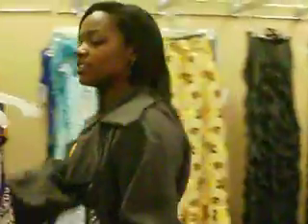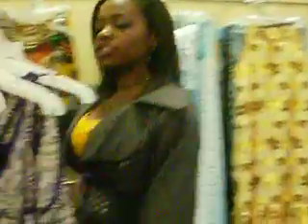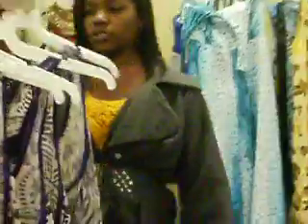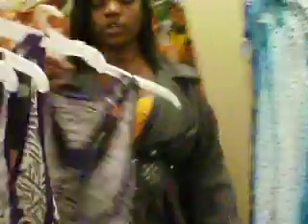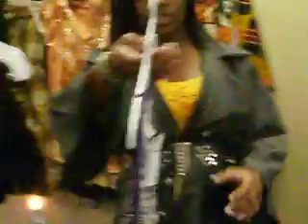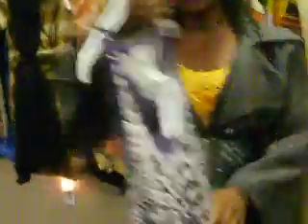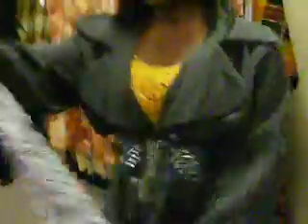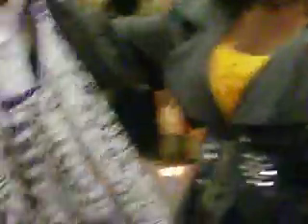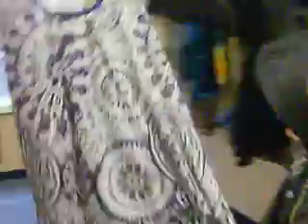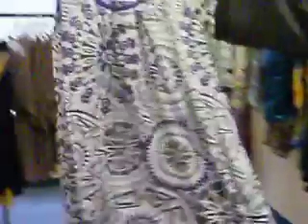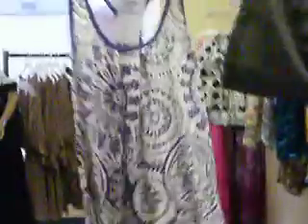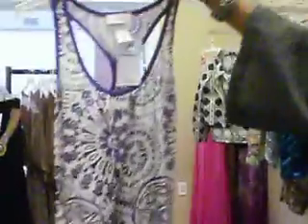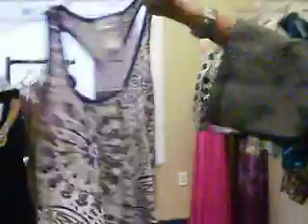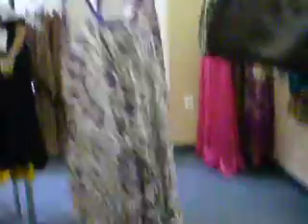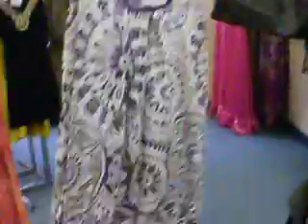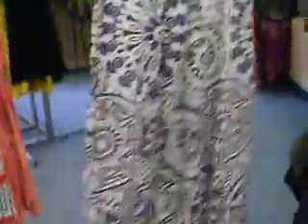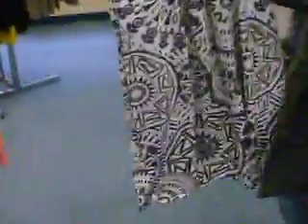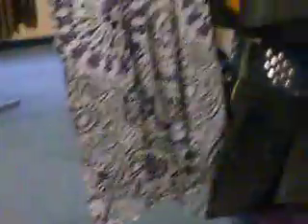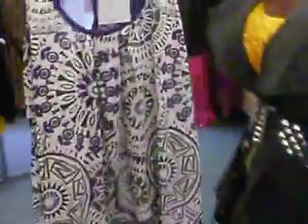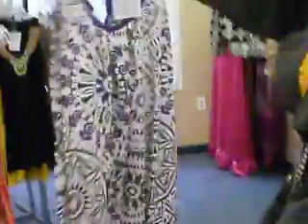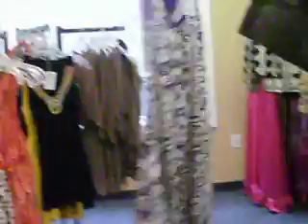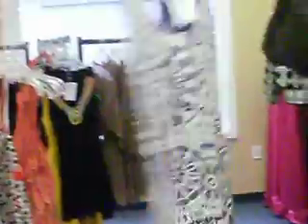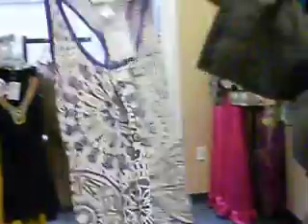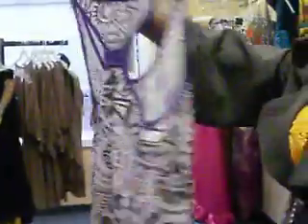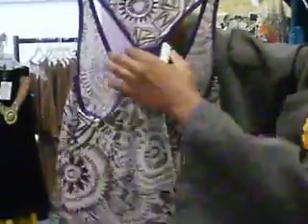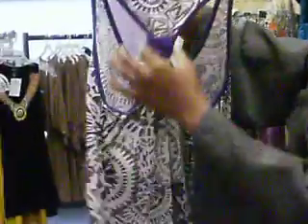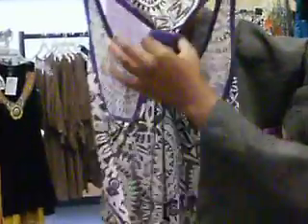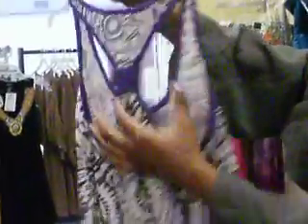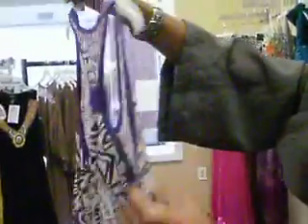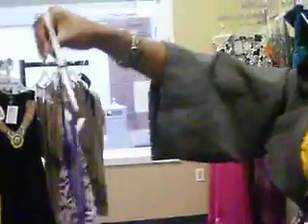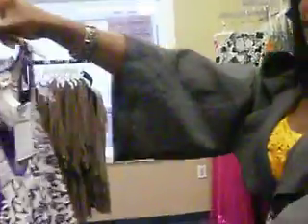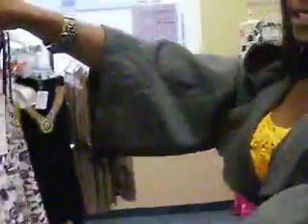This is another shirt that we just ordered and just got in. It's really cute — it could be worn as a dress or a shirt. Like, if you're really short, it could be a dress. And it has this little panel in the back. $29.97.